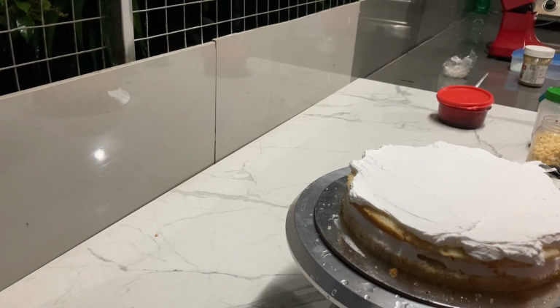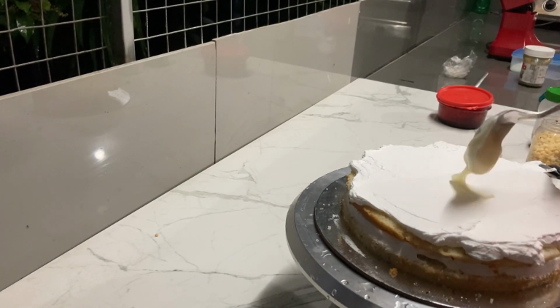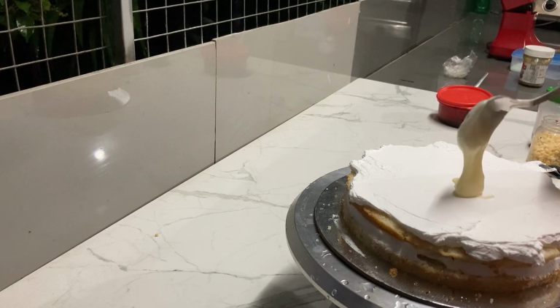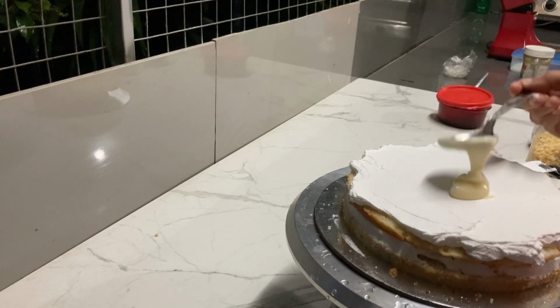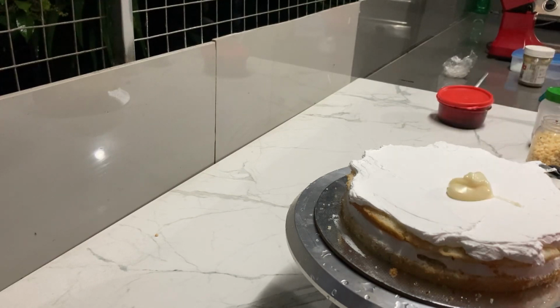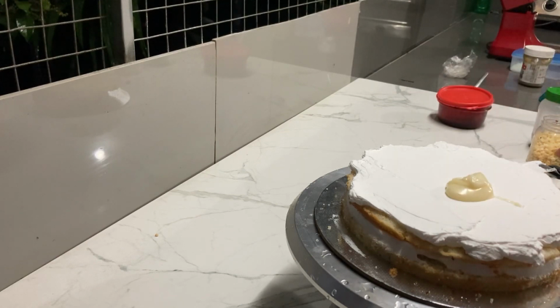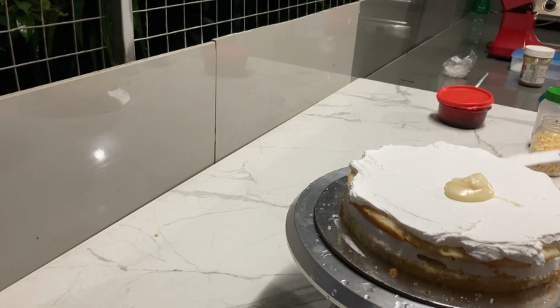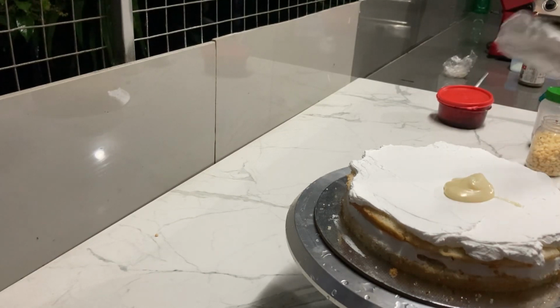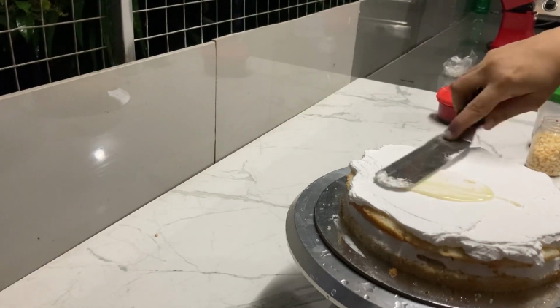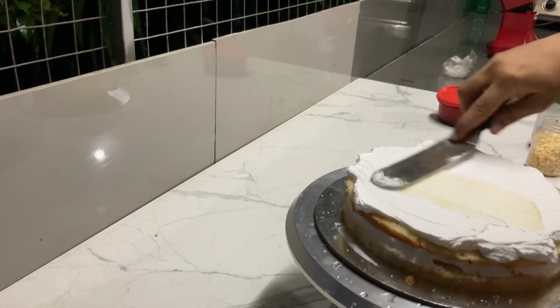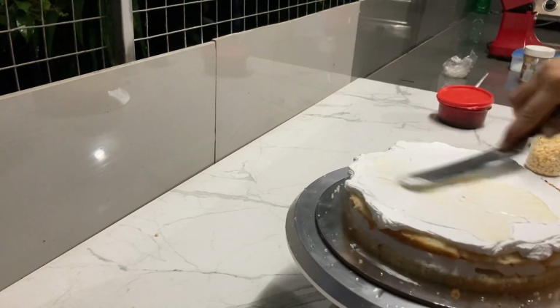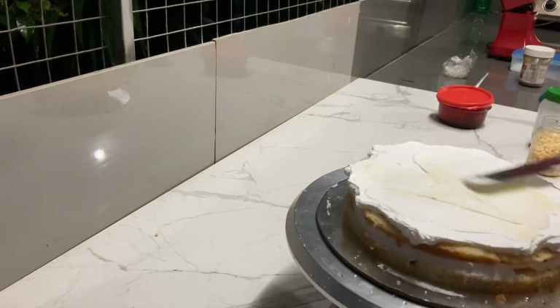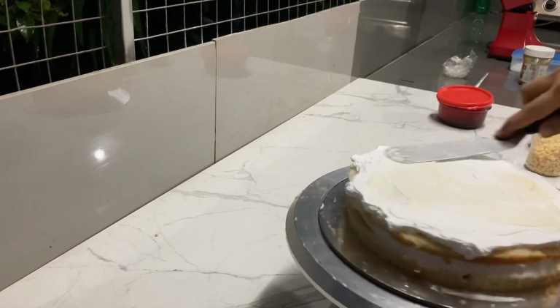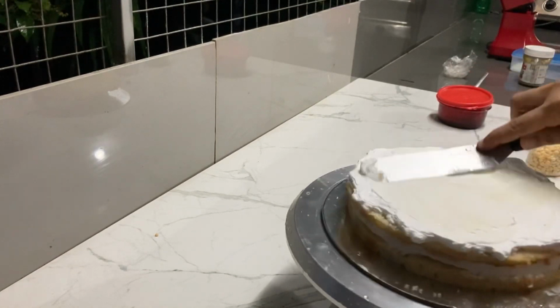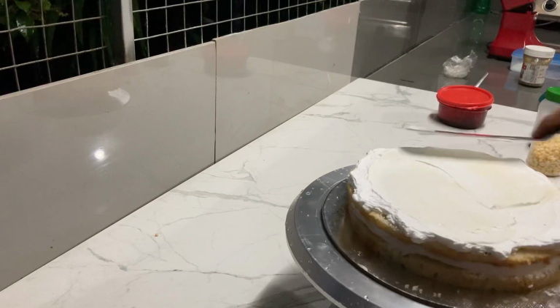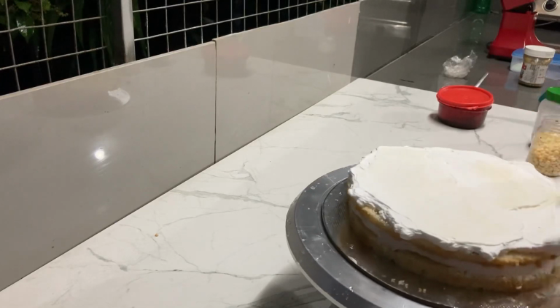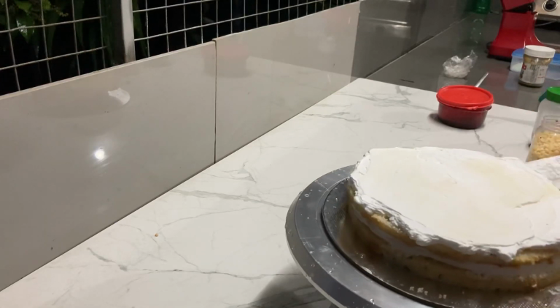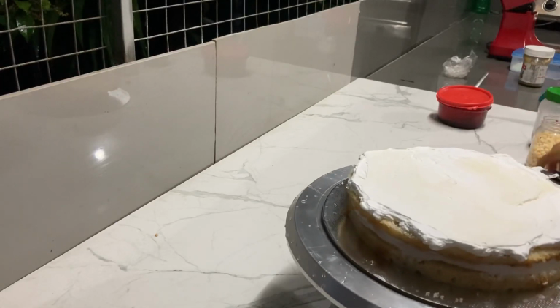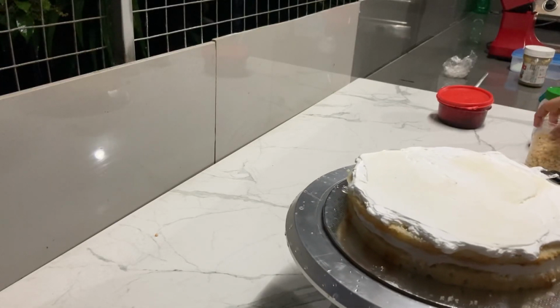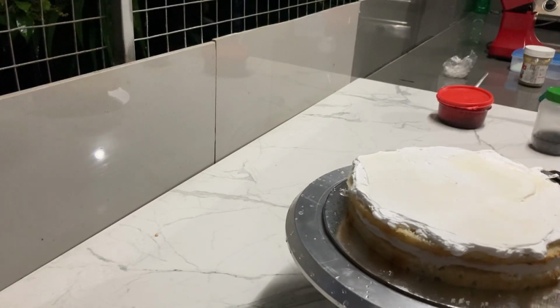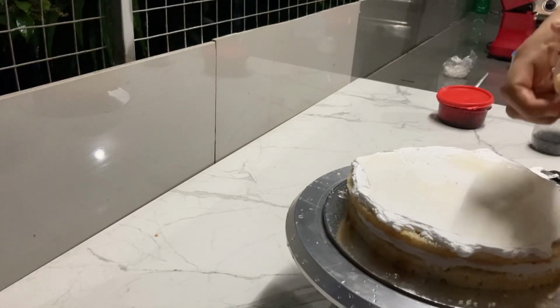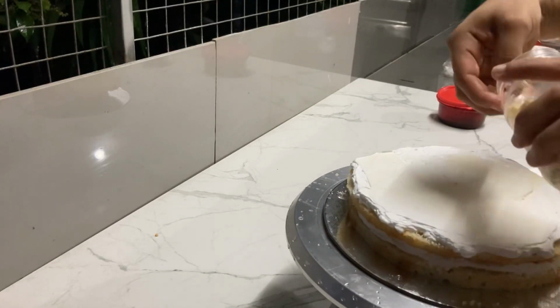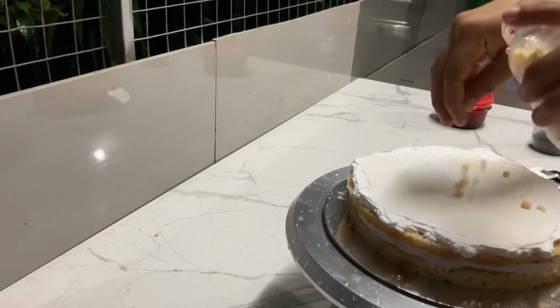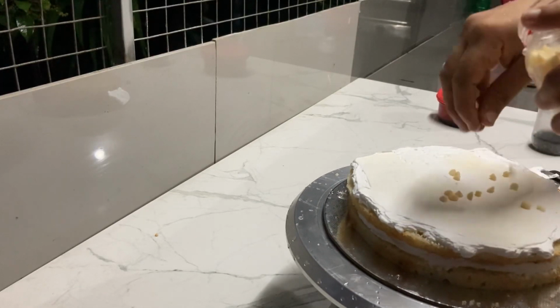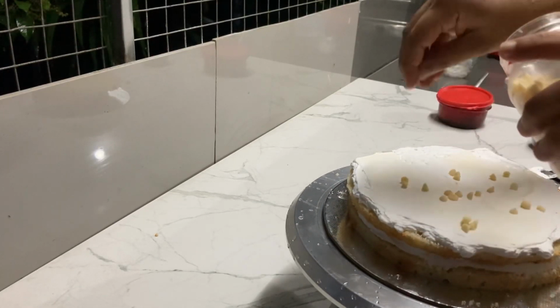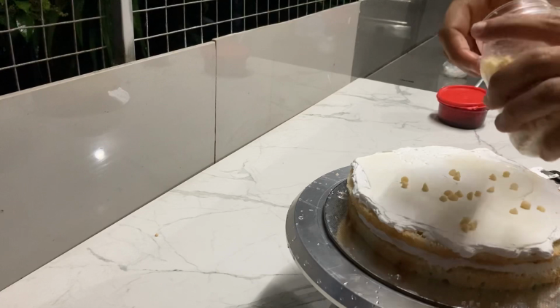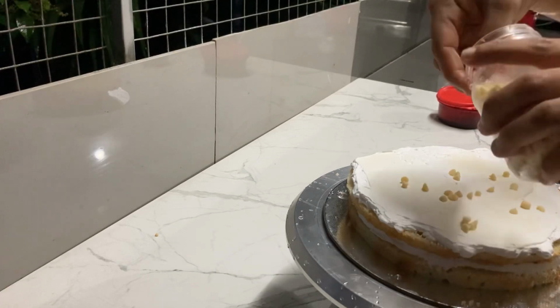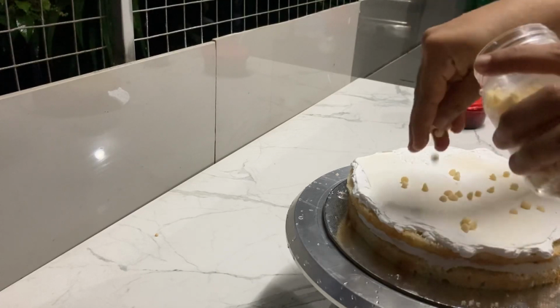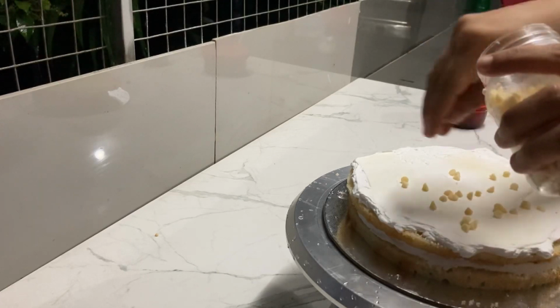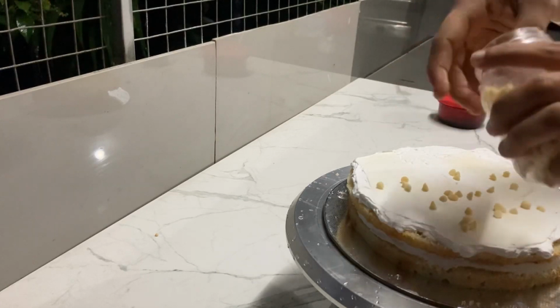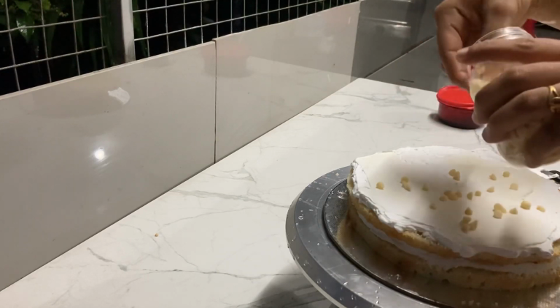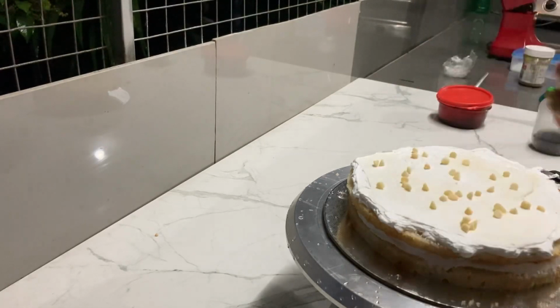I am making a car cake. It is baked into 8 pieces. The filling cake is mixed with whipping cream. Add a little white chocolate ganache and add a little chocolate chips.